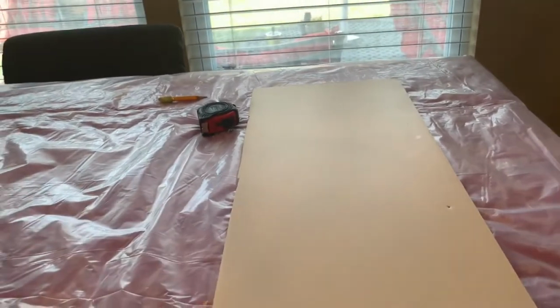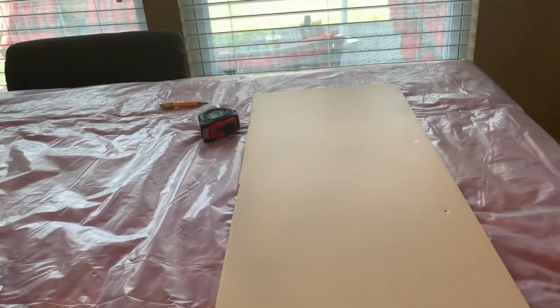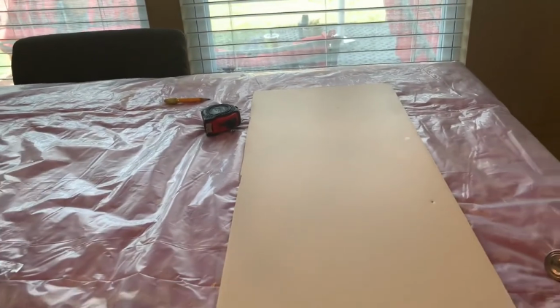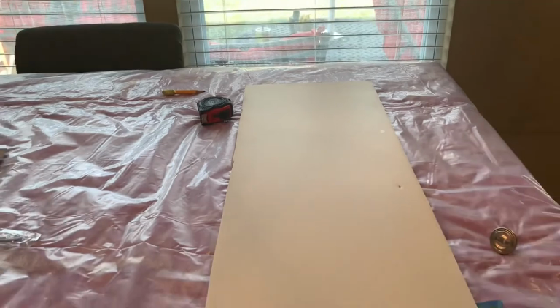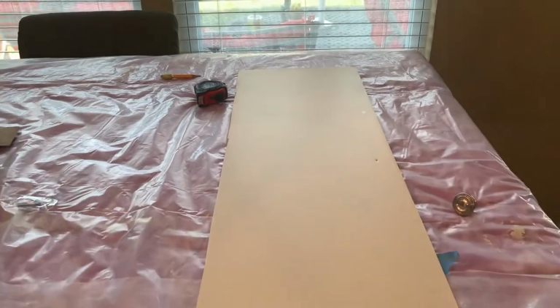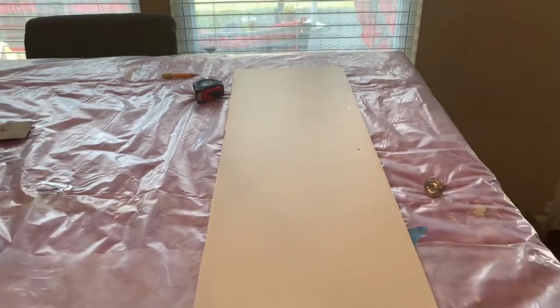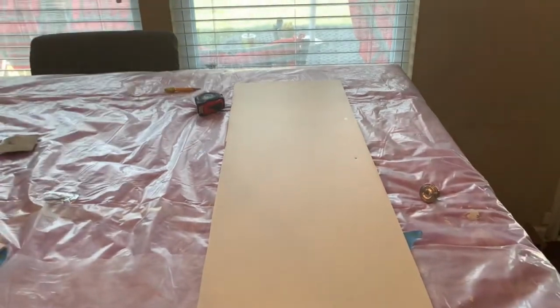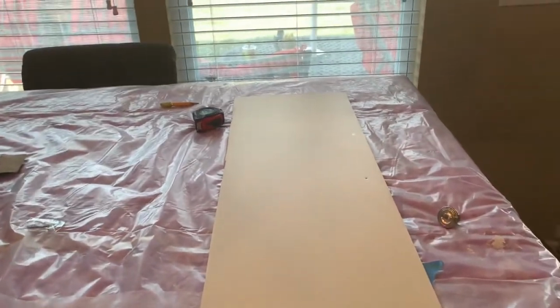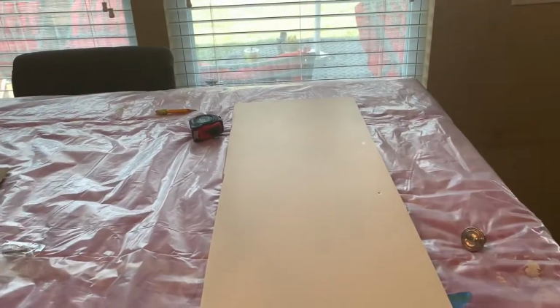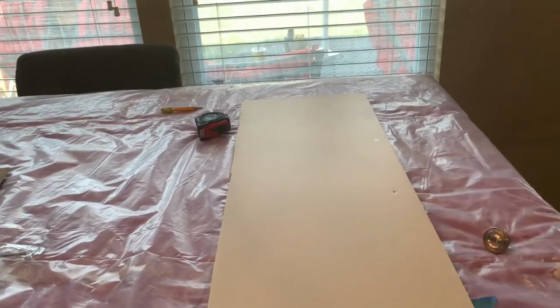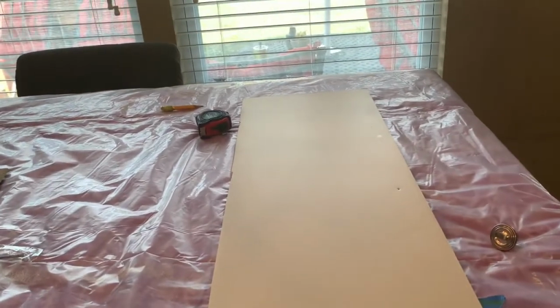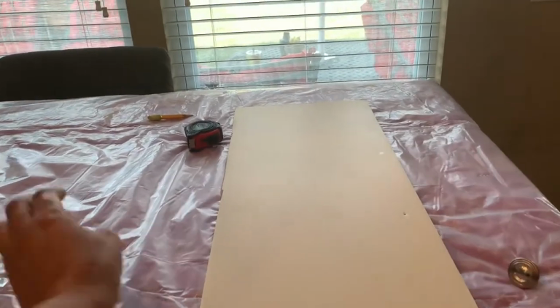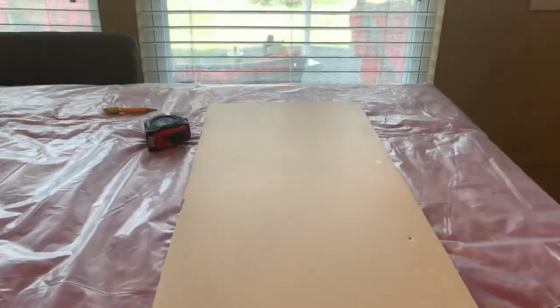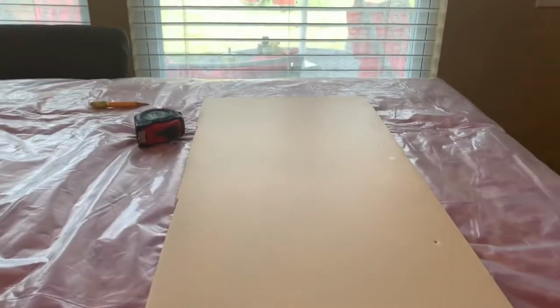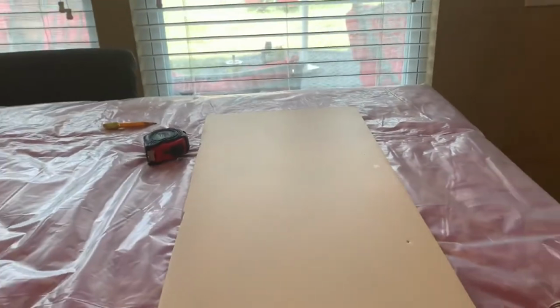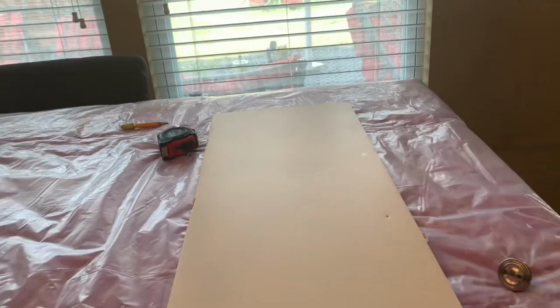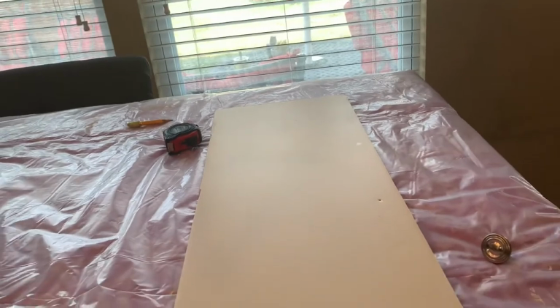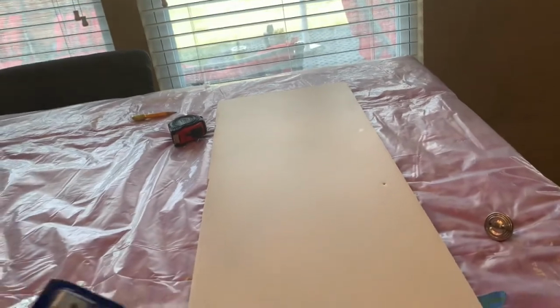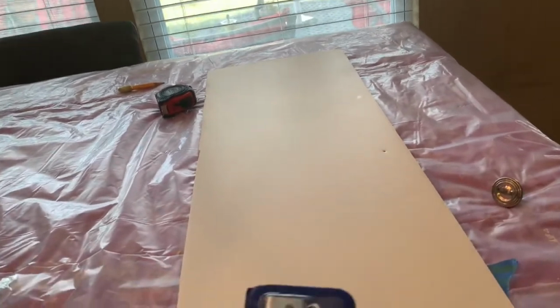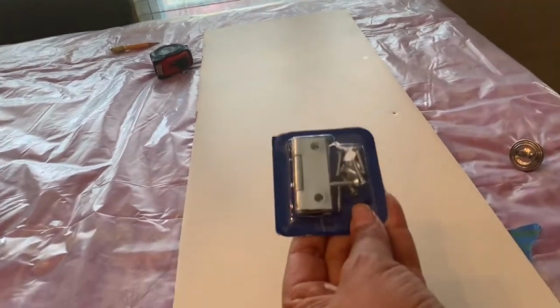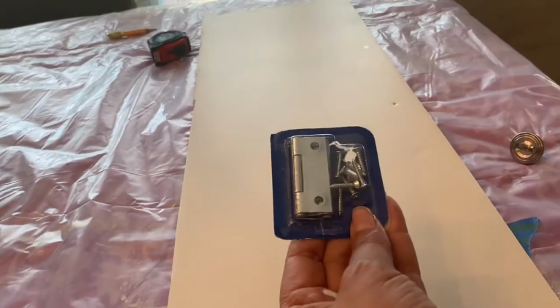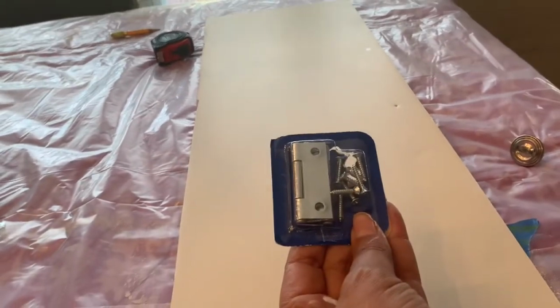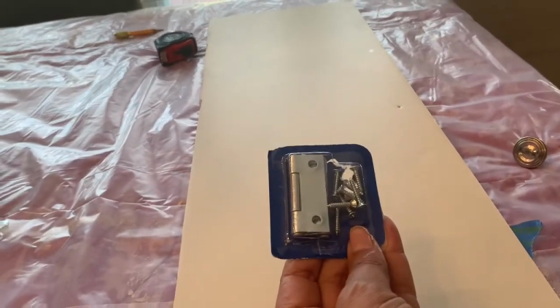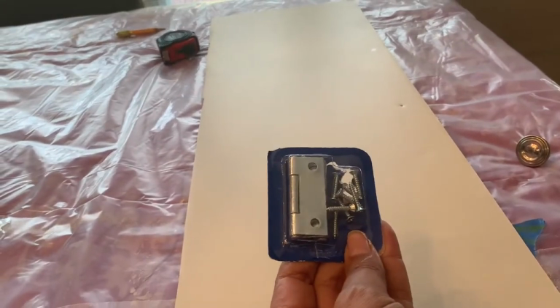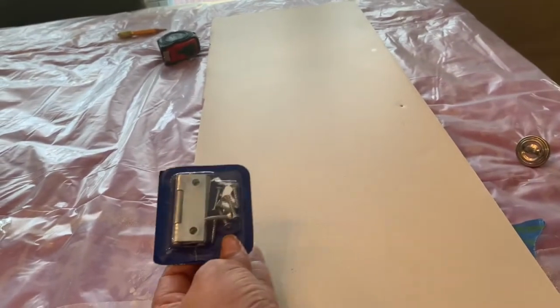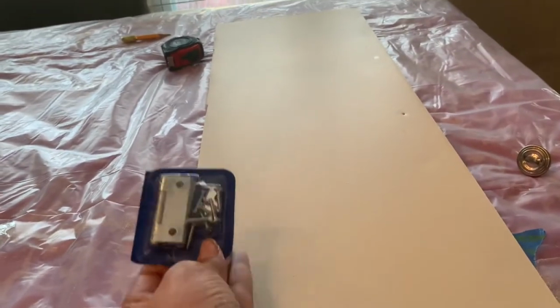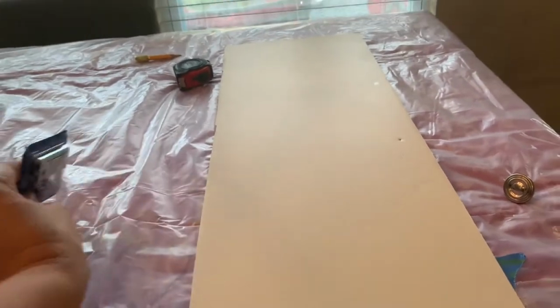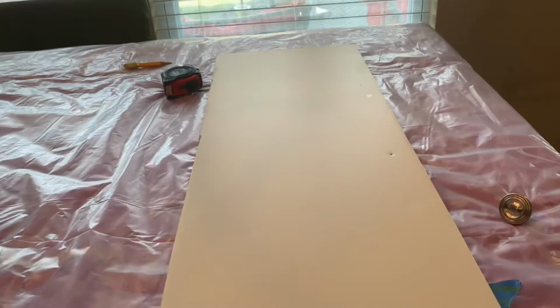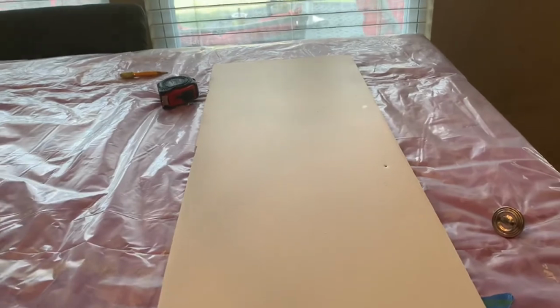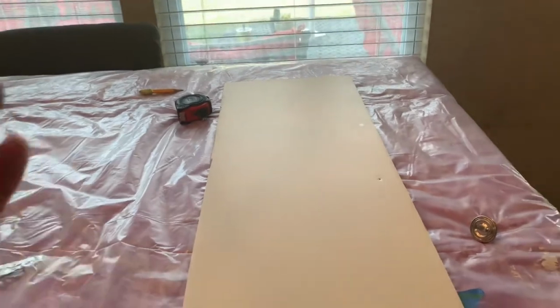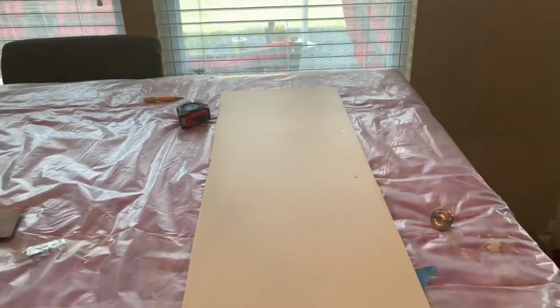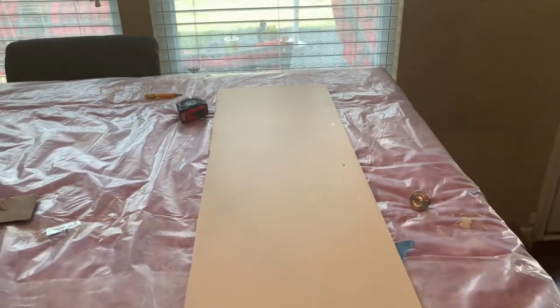So that's going to be my next step — to put the hinges on. Look, this is what I will be putting on the other side here. I'll show you when I'm done with that.